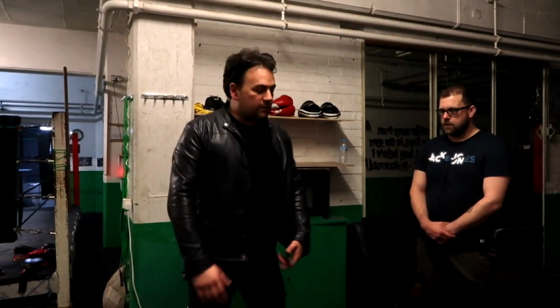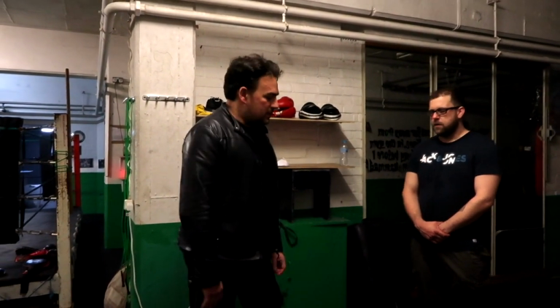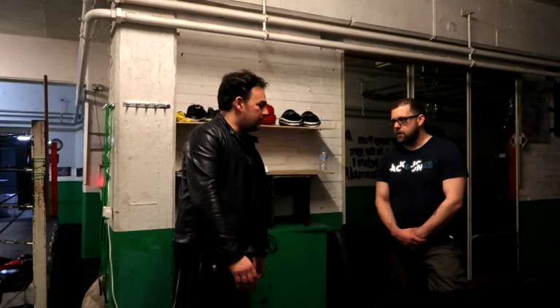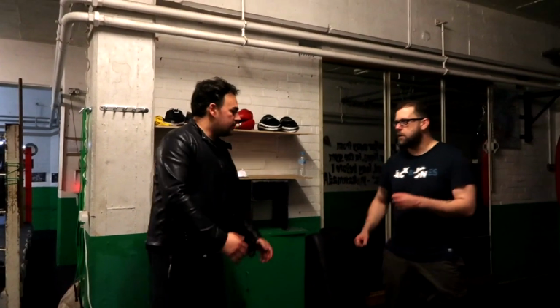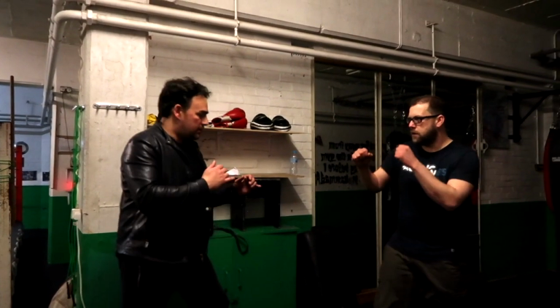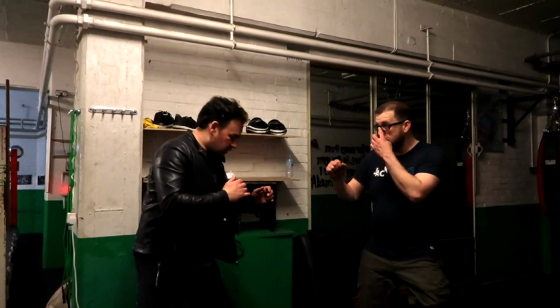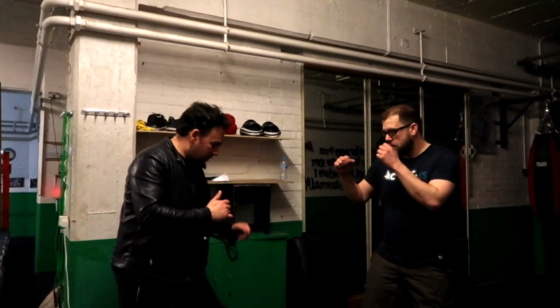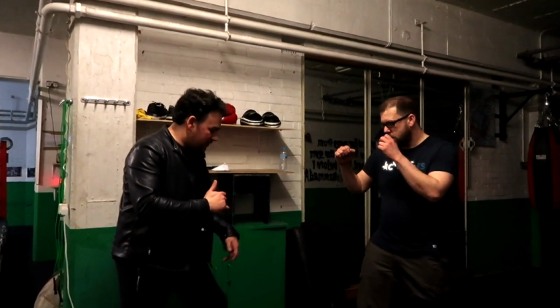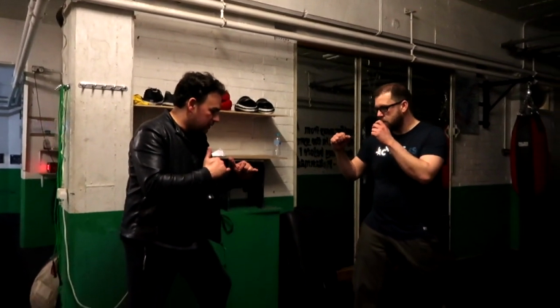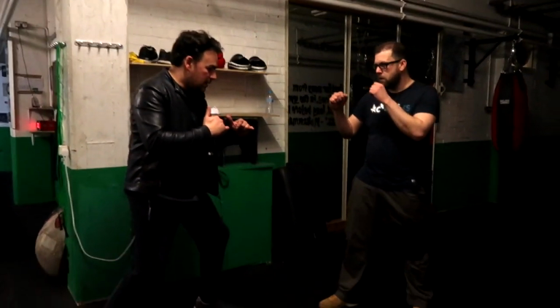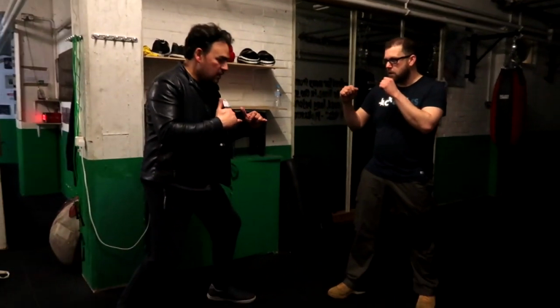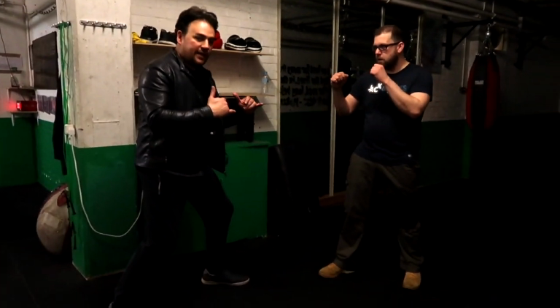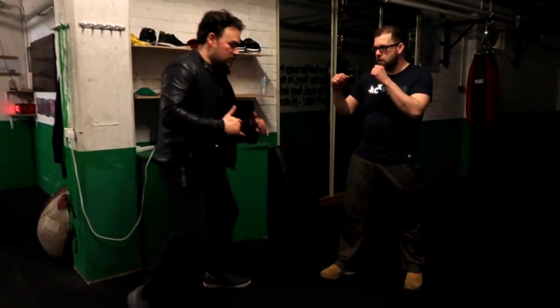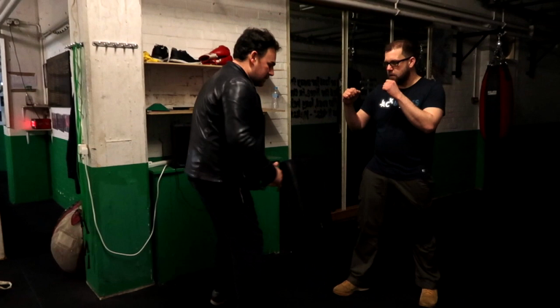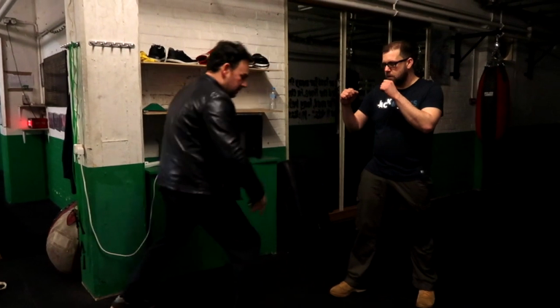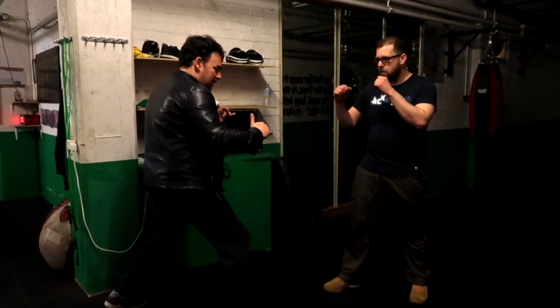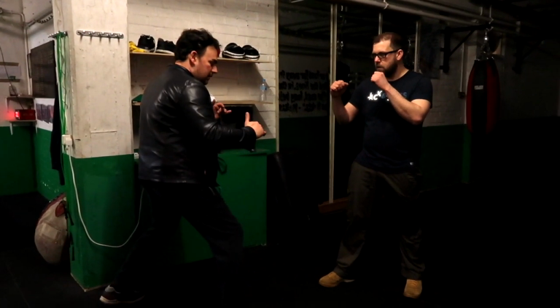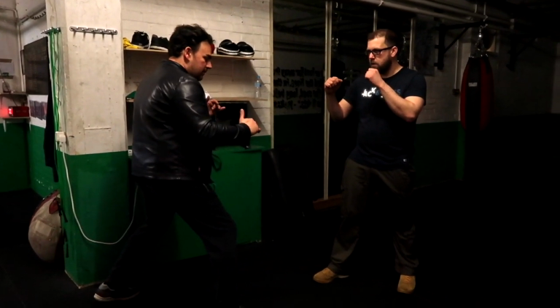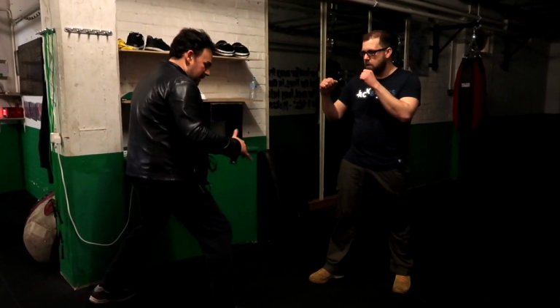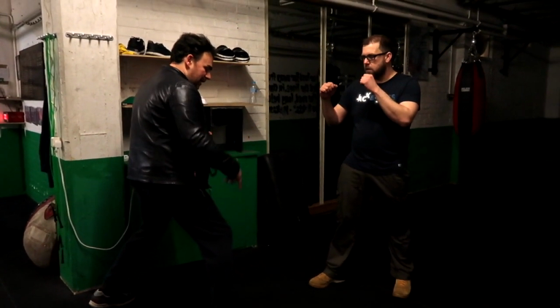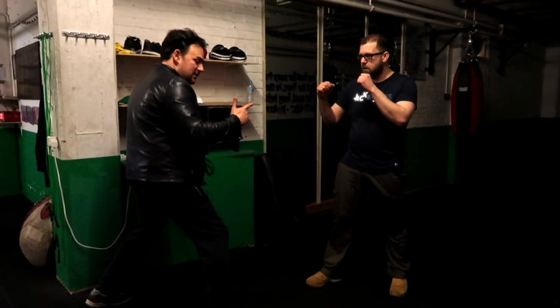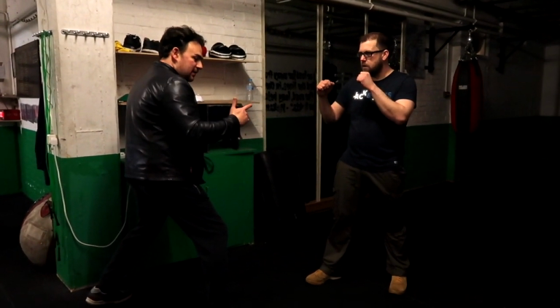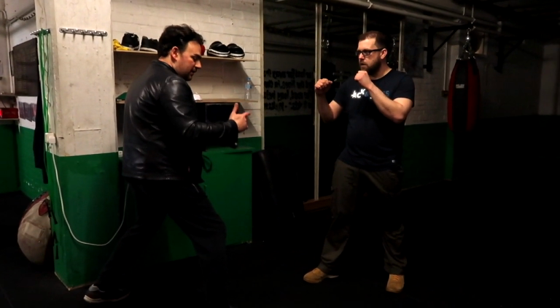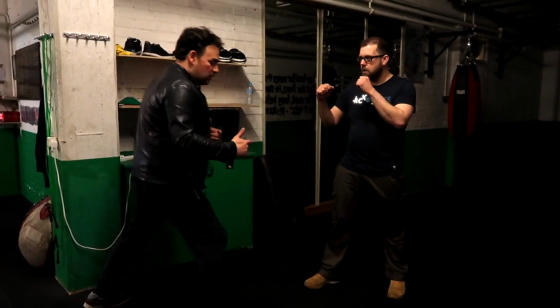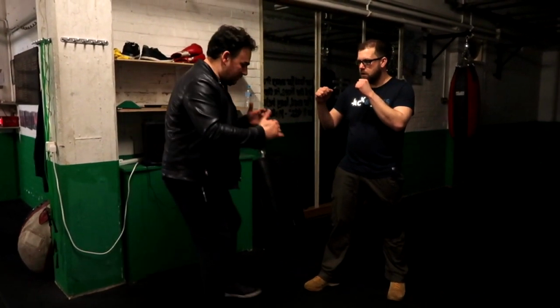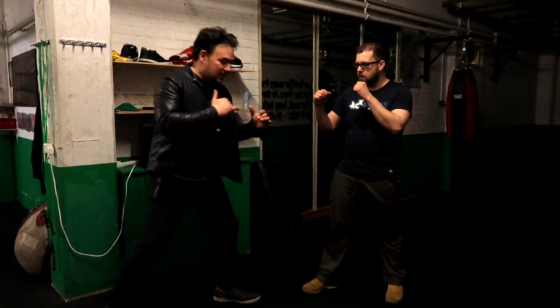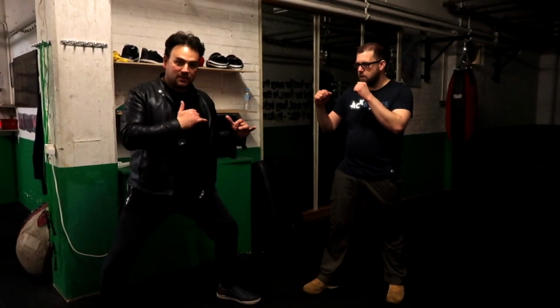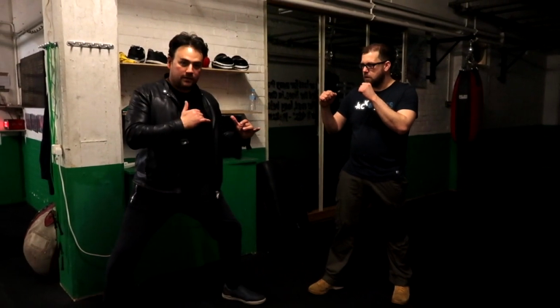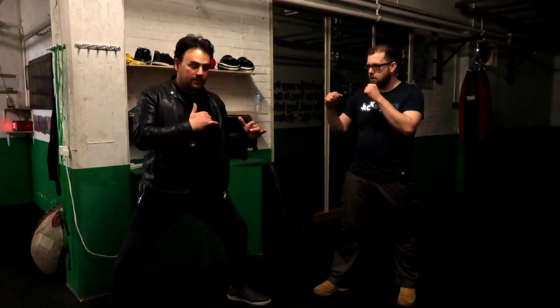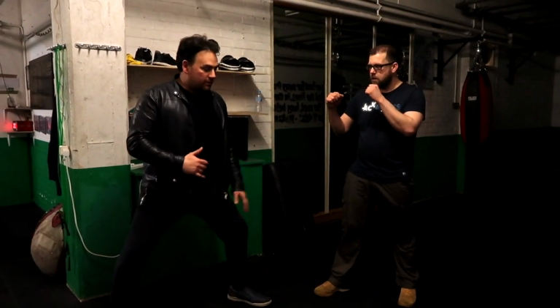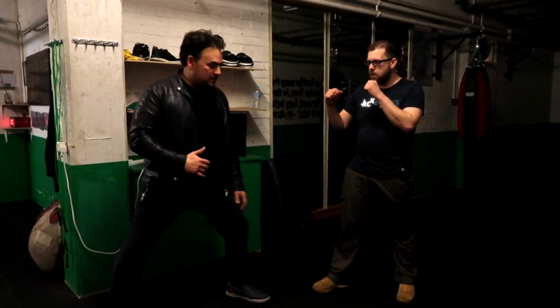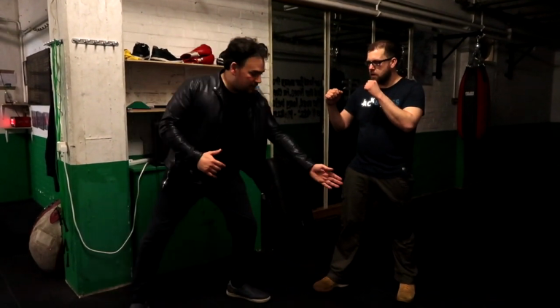So from this position here, this time I've got my left leg forward. With JKD it's usually obviously the right leg. You can have your right leg with this technique, but you can also have your left leg — it doesn't matter. So from this position, you can sit this way.